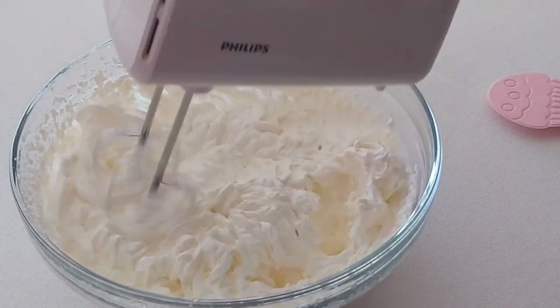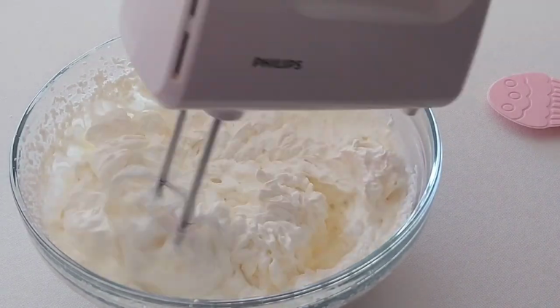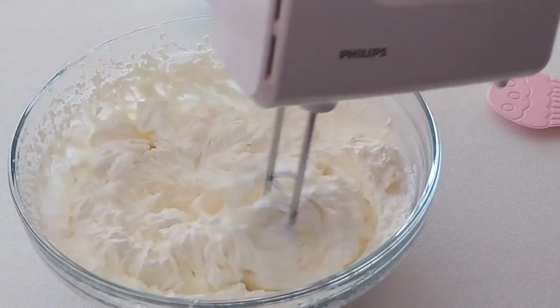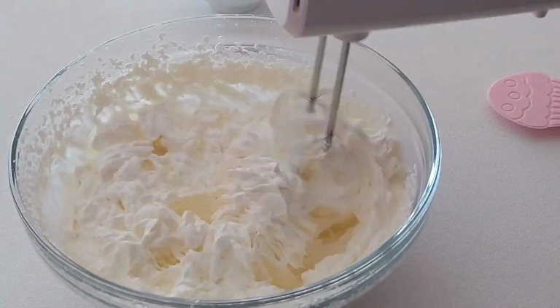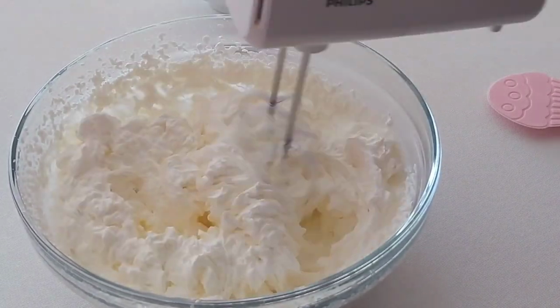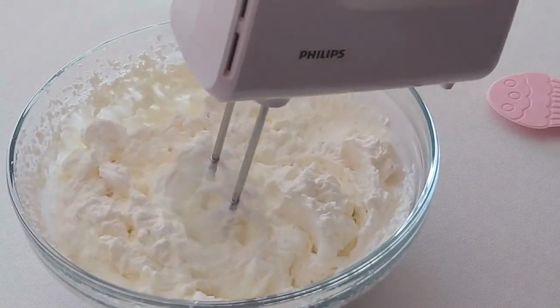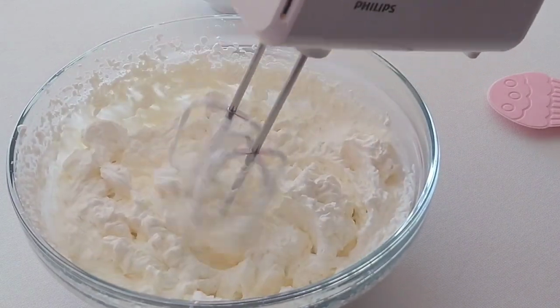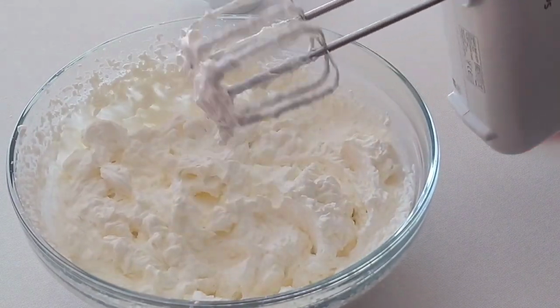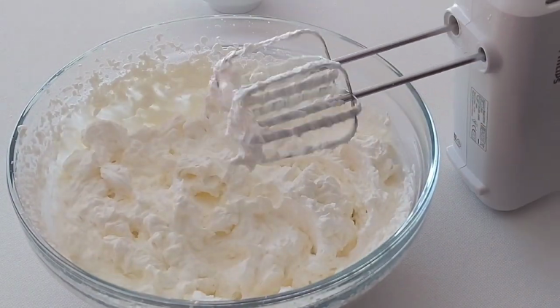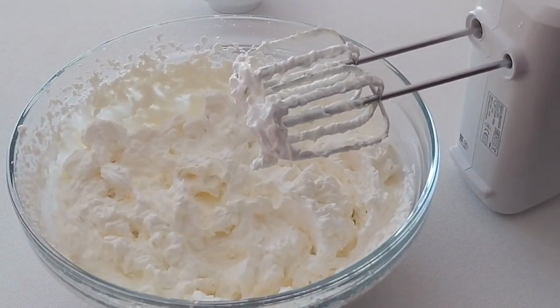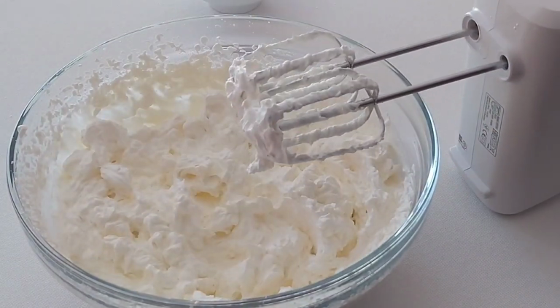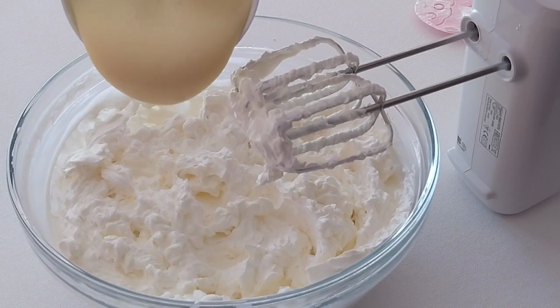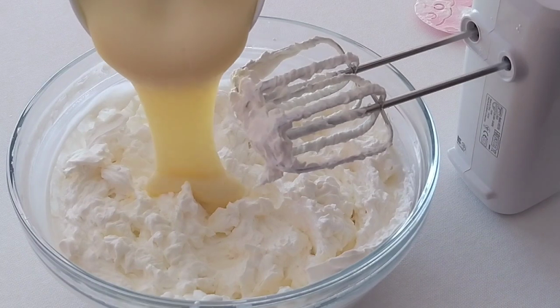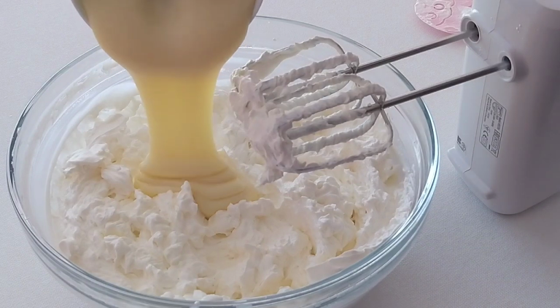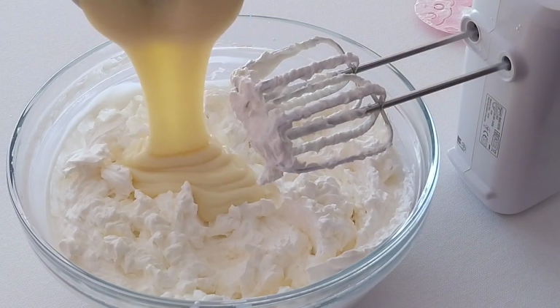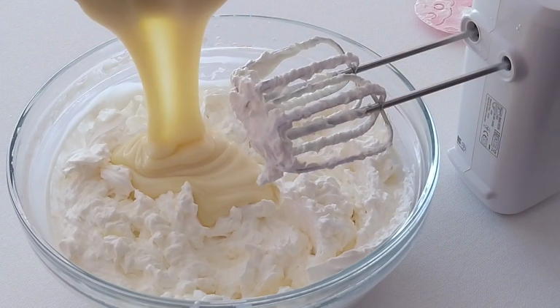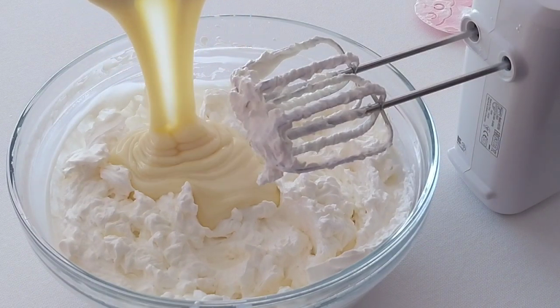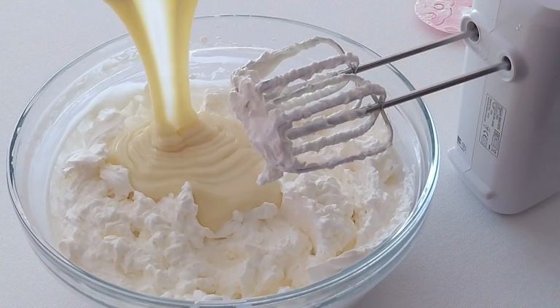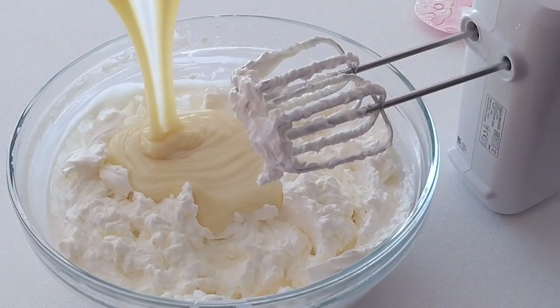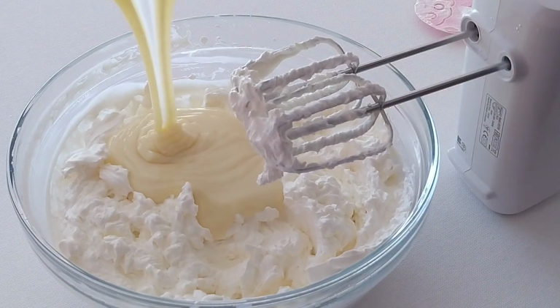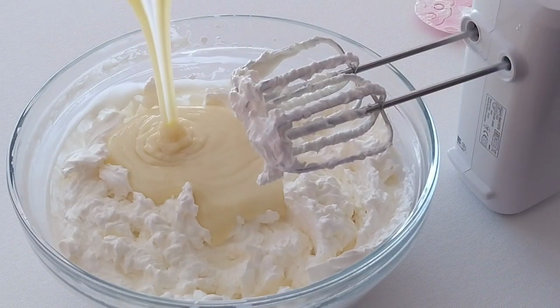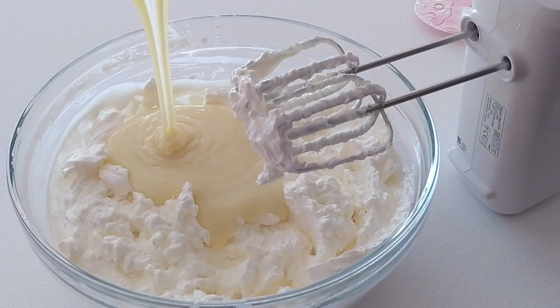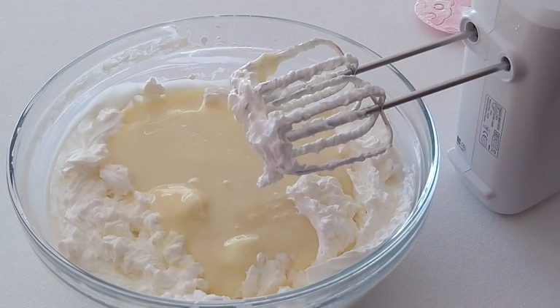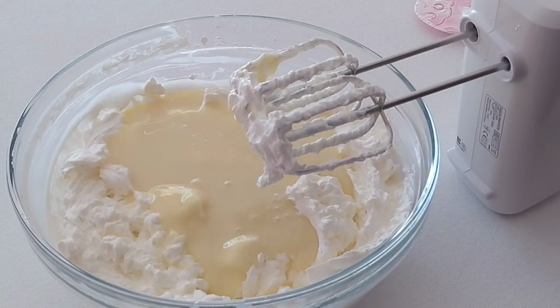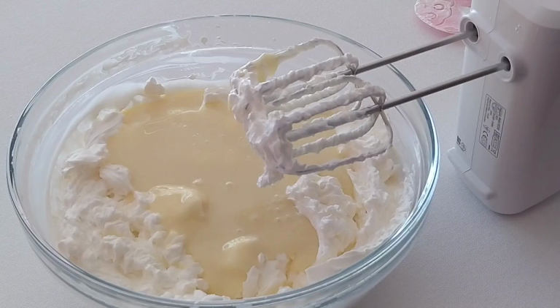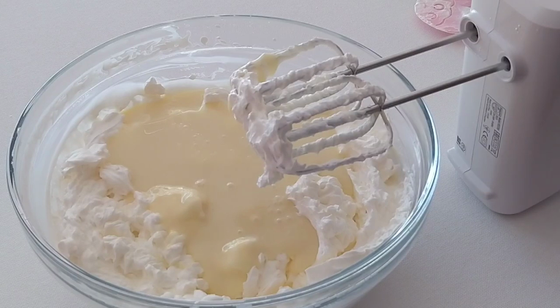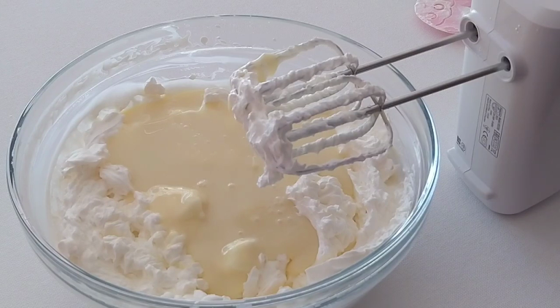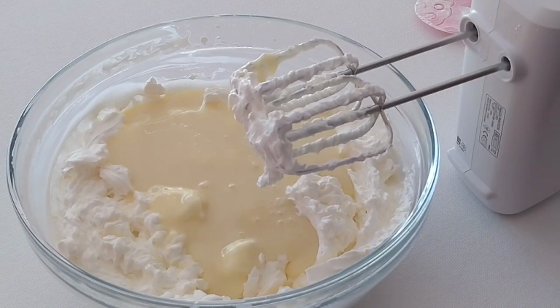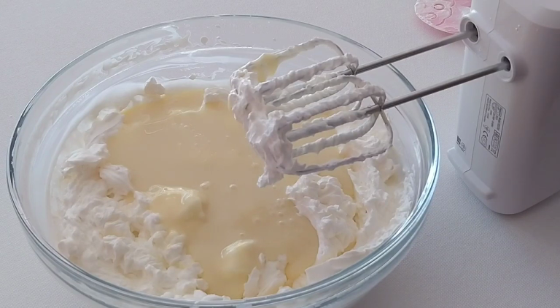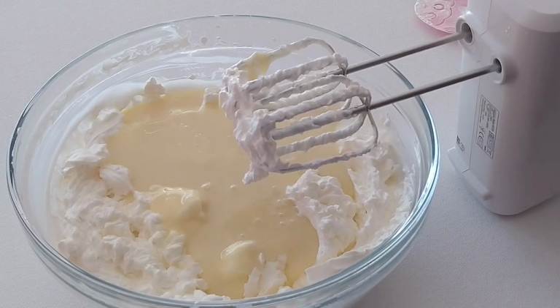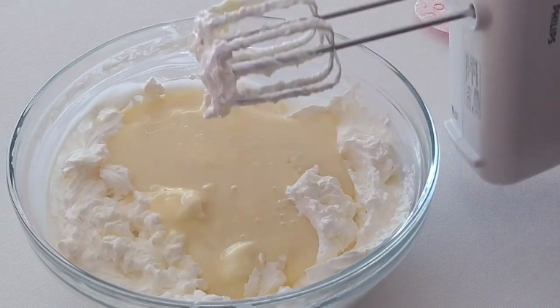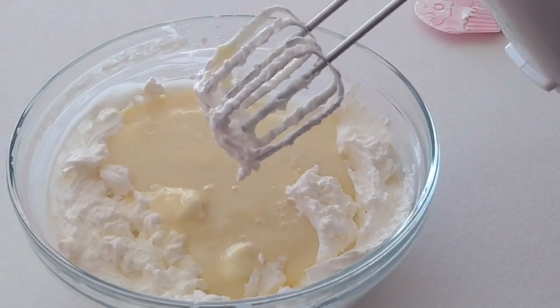Once our cream is thick, we are ready to add our next ingredient. We add one cup of sweetened condensed milk and then we'll continue using our hand mixer to mix the two together.